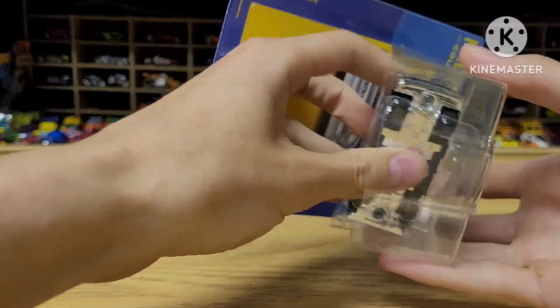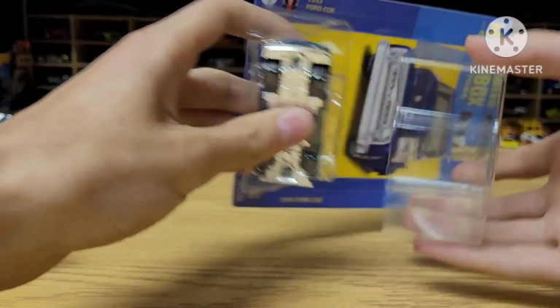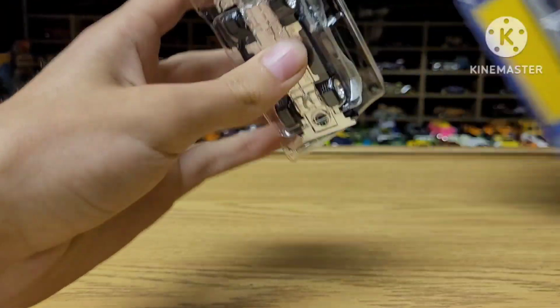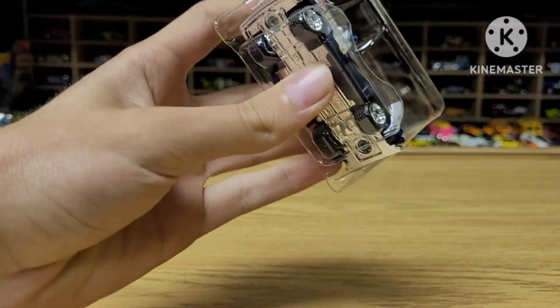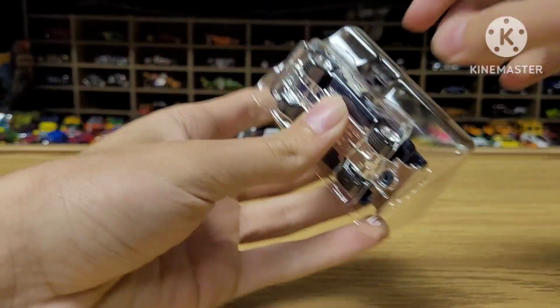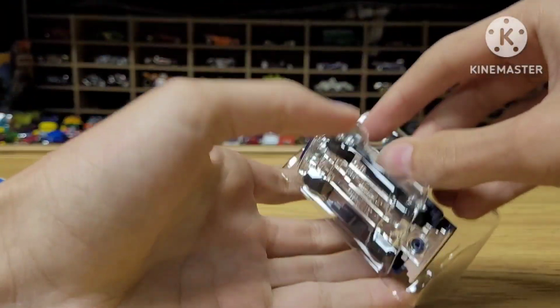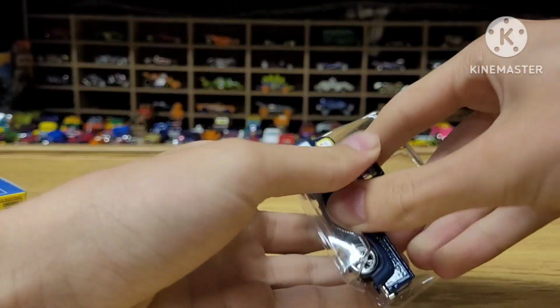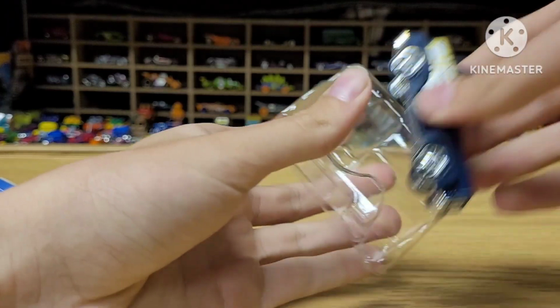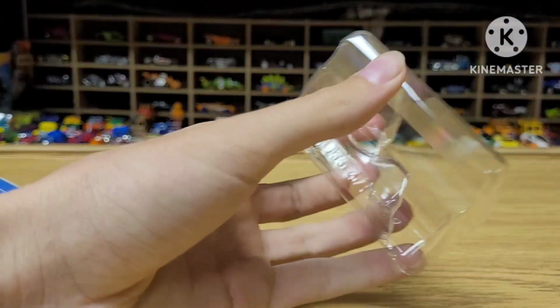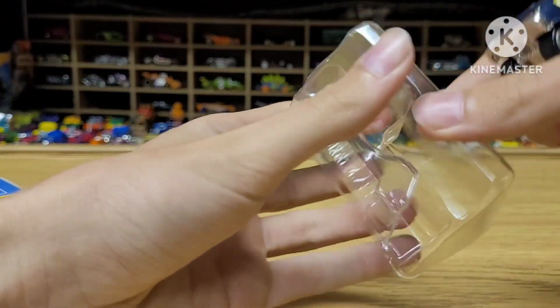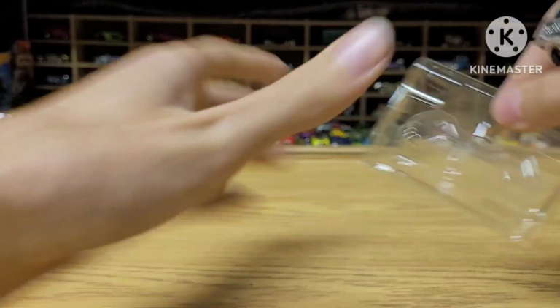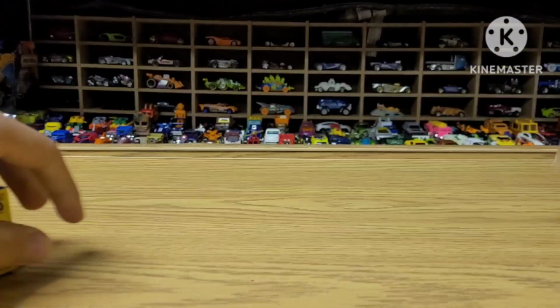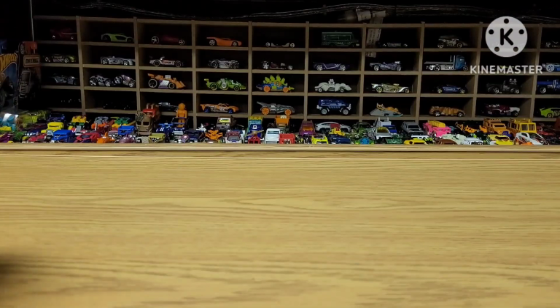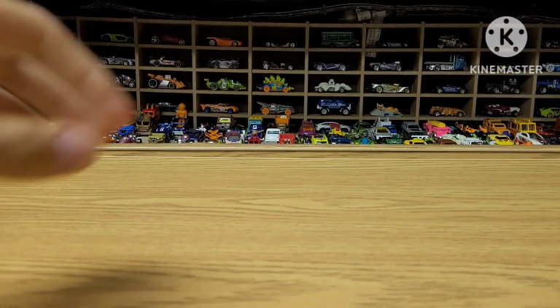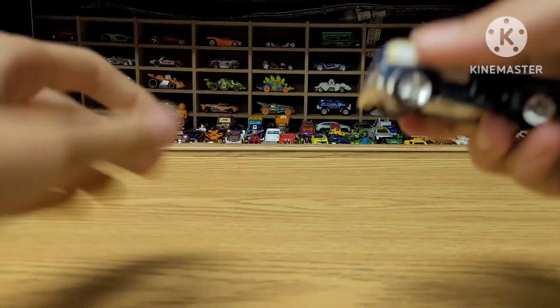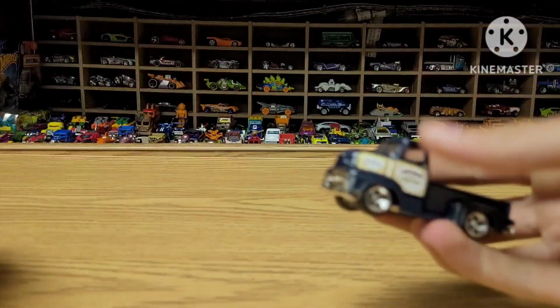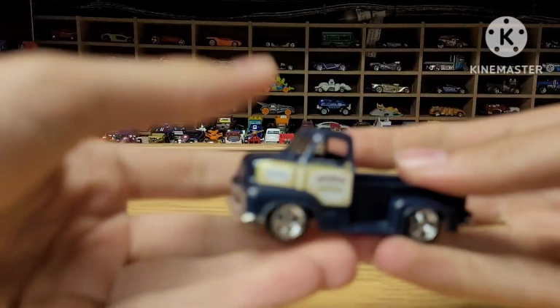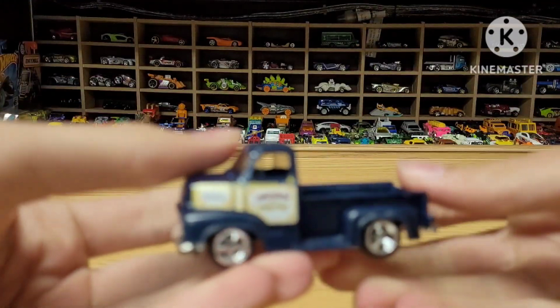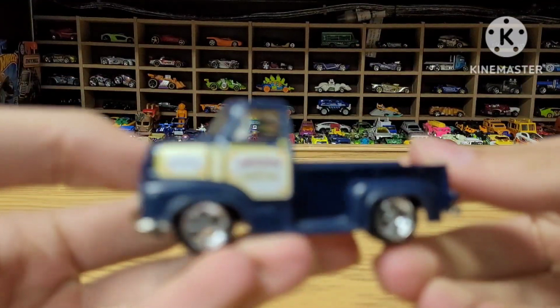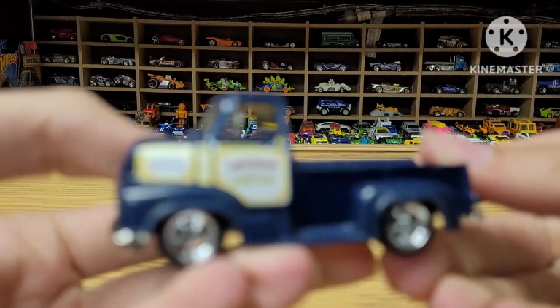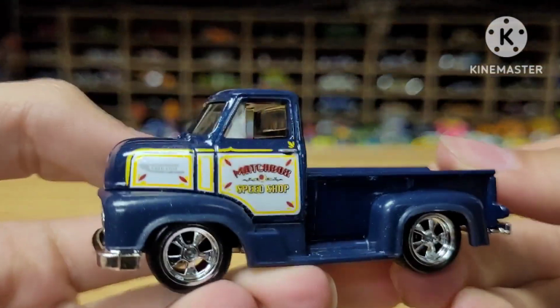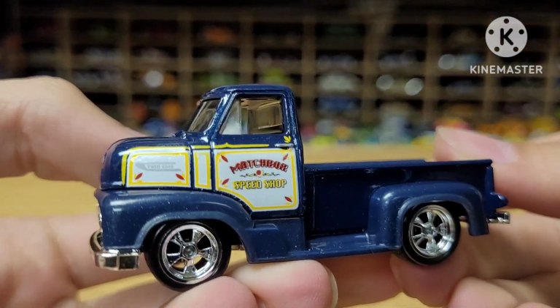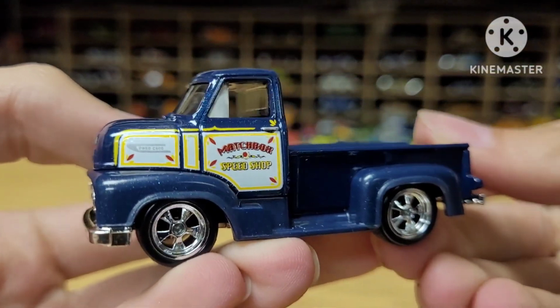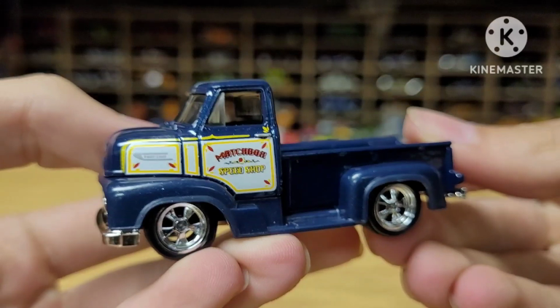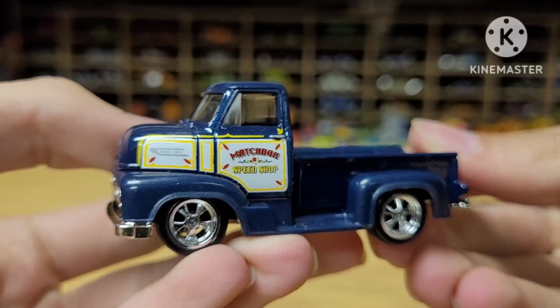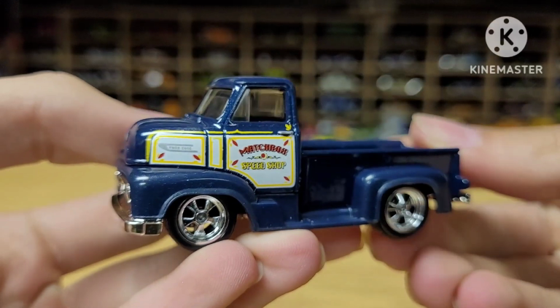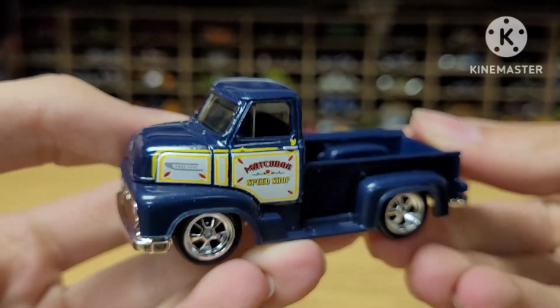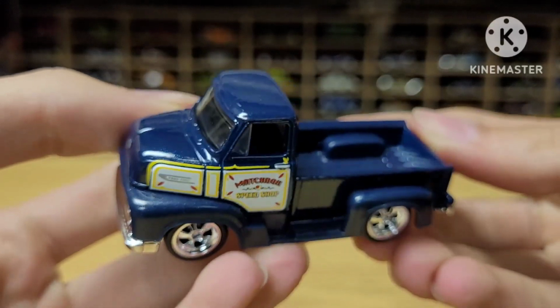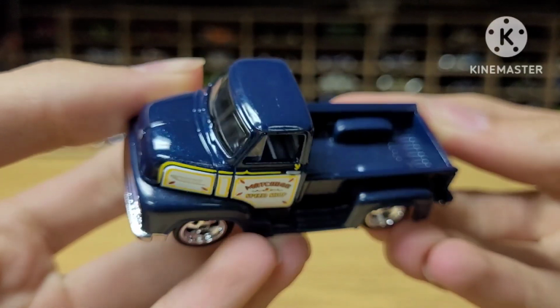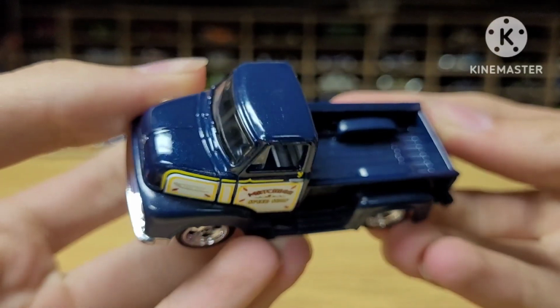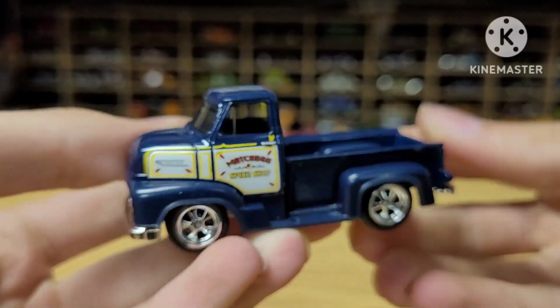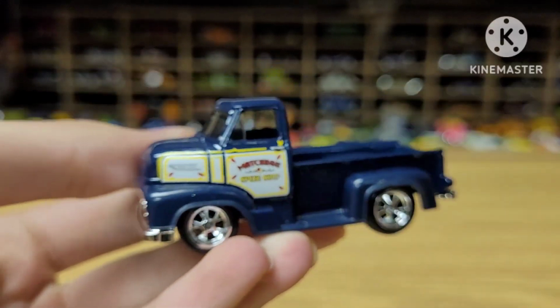This is actually a casting that I've been waiting for for a while. Ever since I saw the leak from Mattel, I was like, oh my goodness, I've got to have that. Check it out — 53 COE.